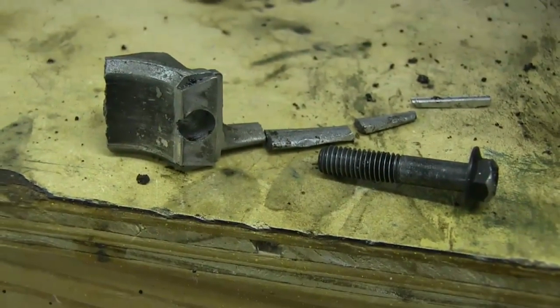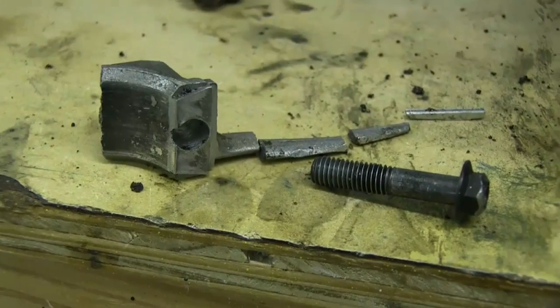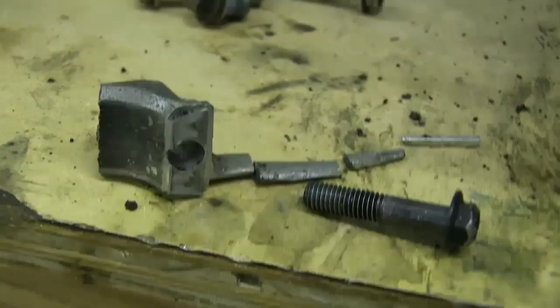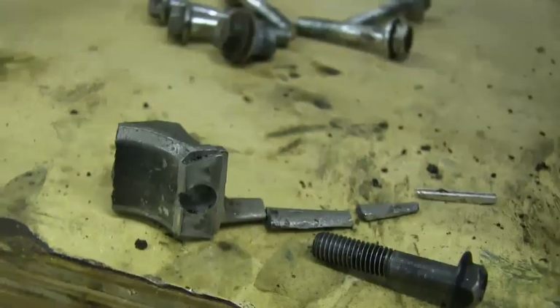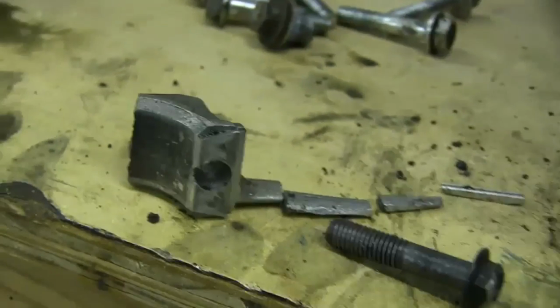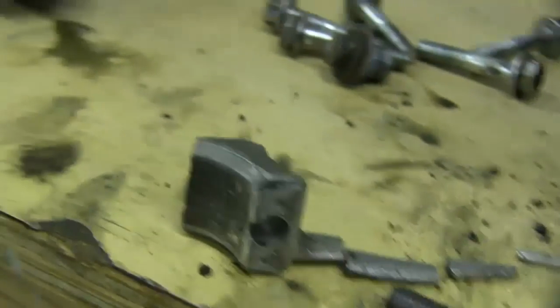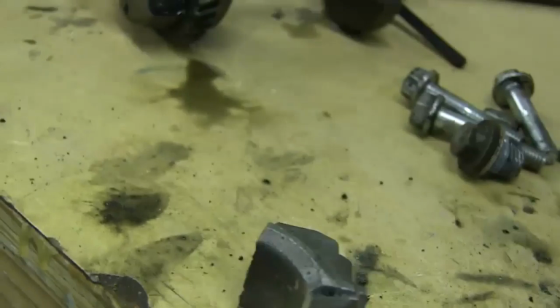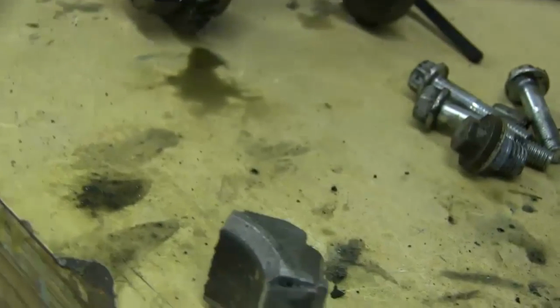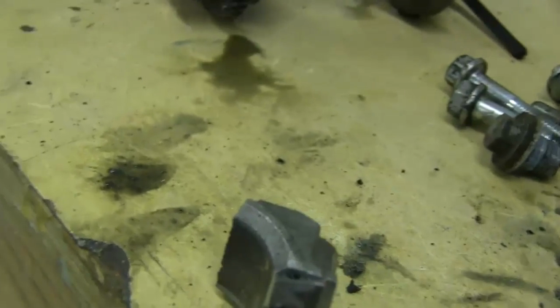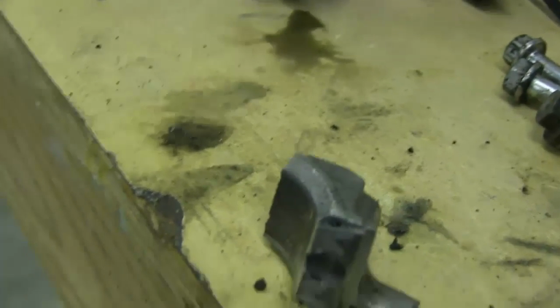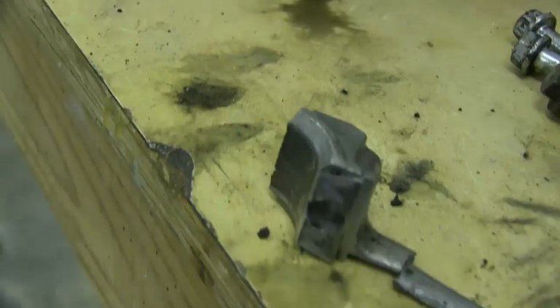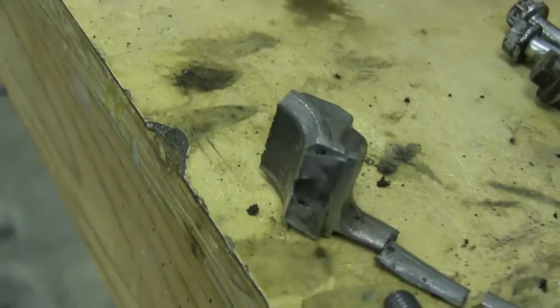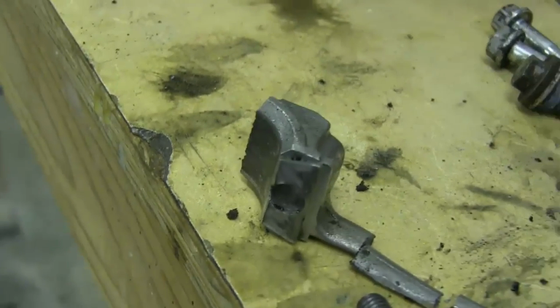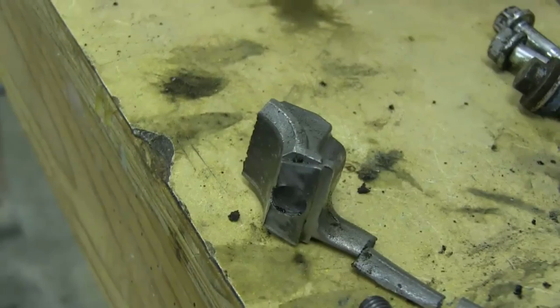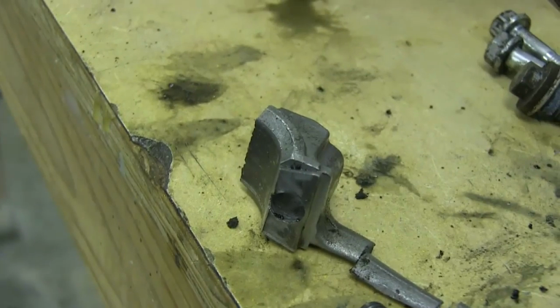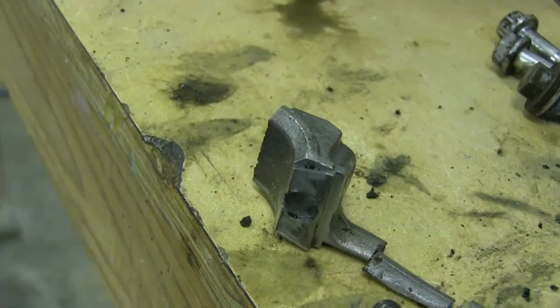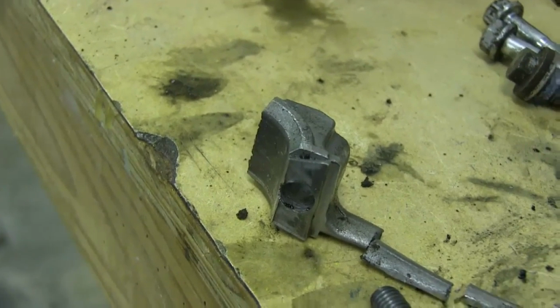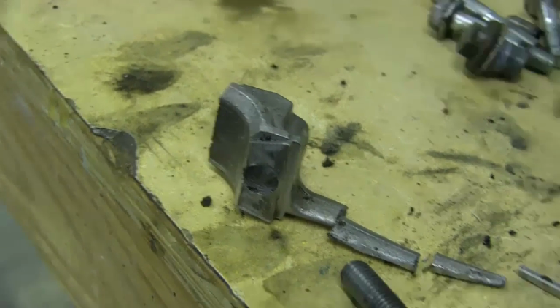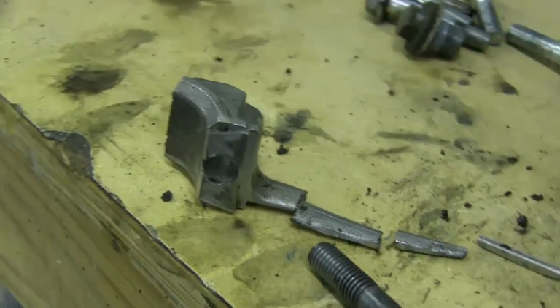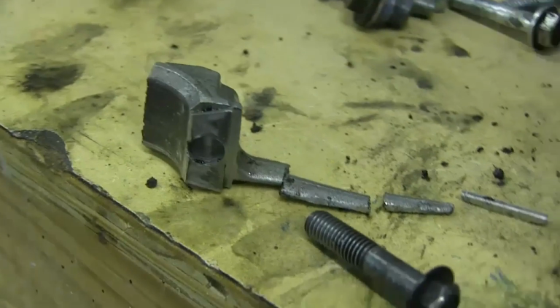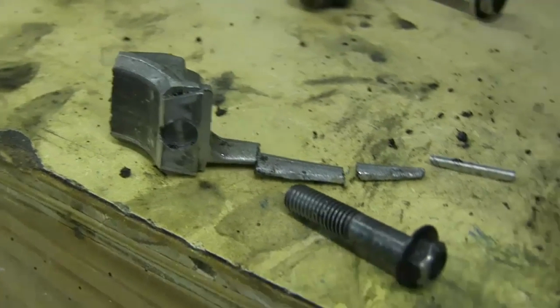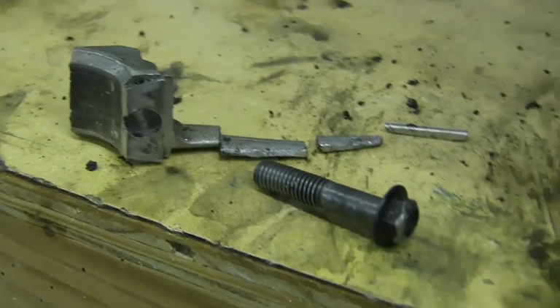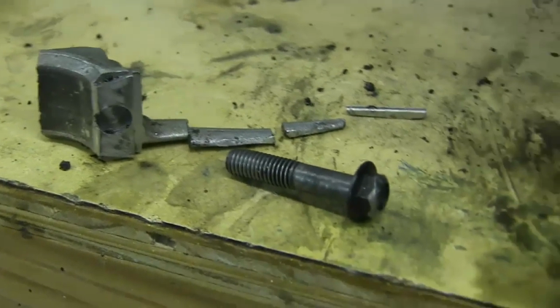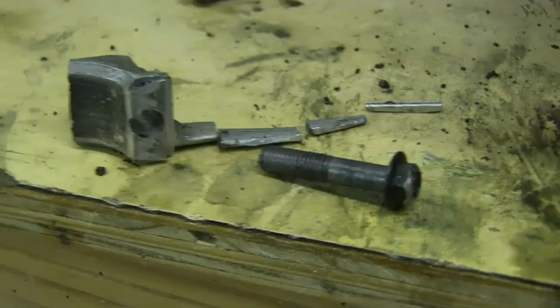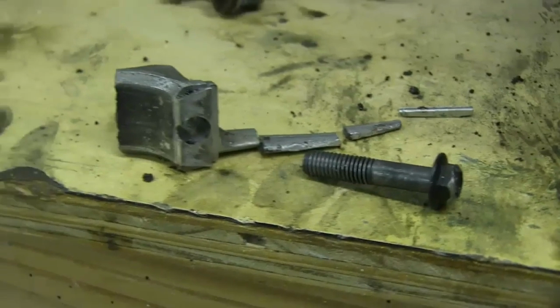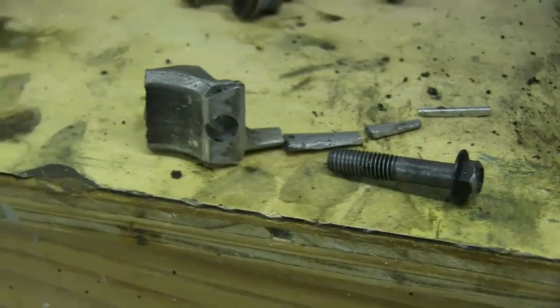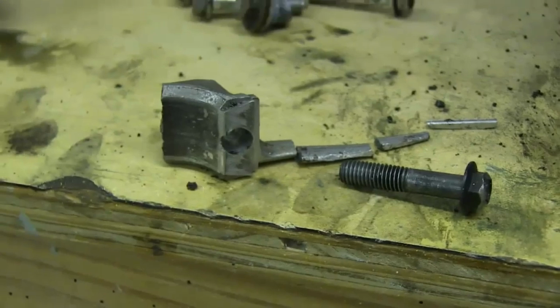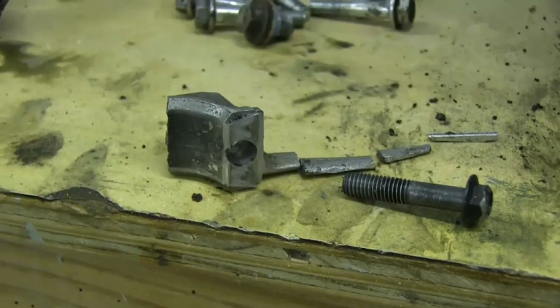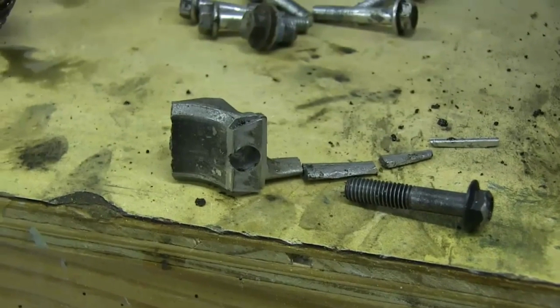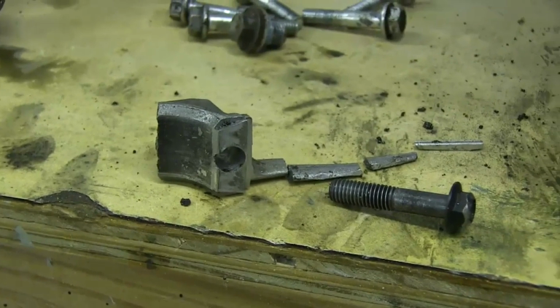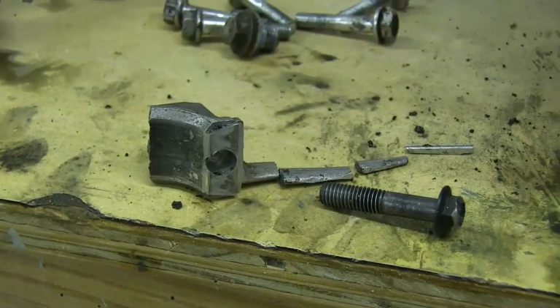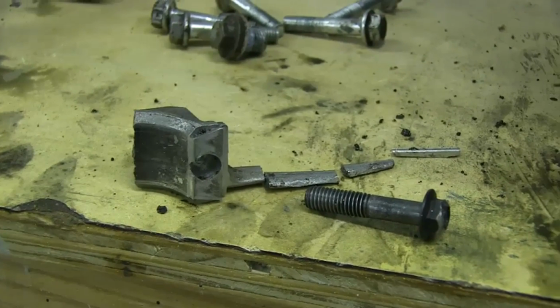I found the parts for it with LCT, which is also Husqvarna I guess, because when you look up the parts it says Husqvarna — so I'm assuming they're the manufacturers of the engine.